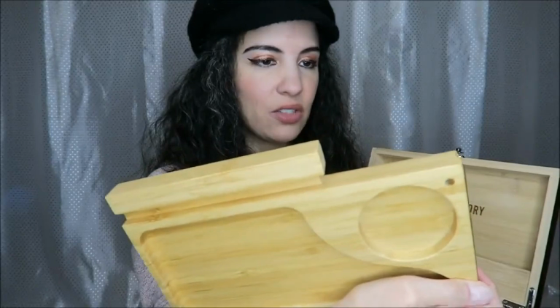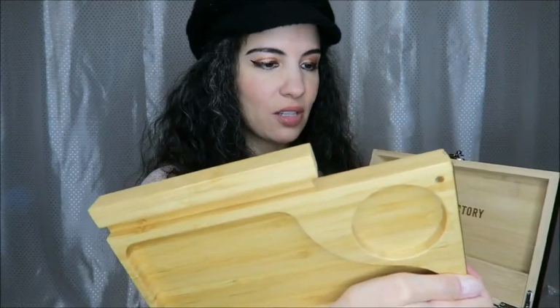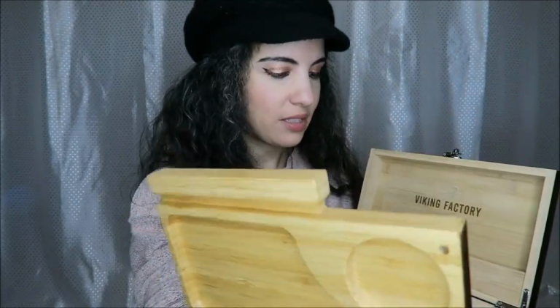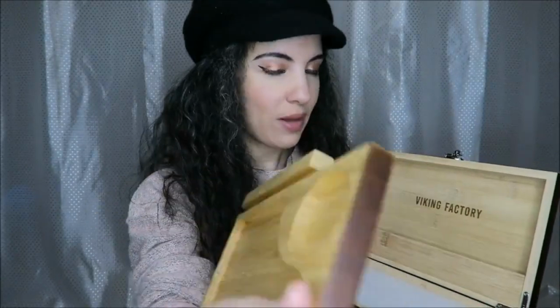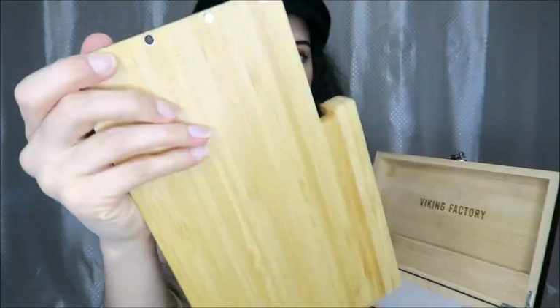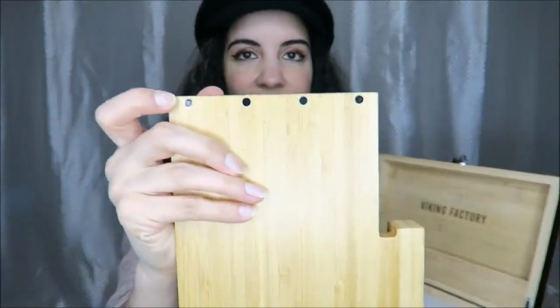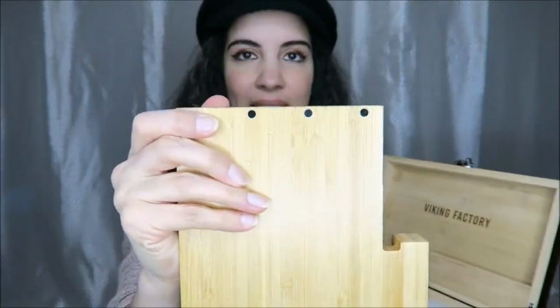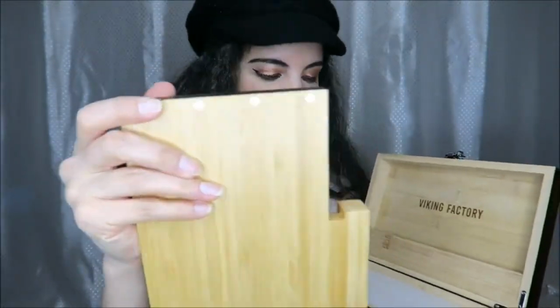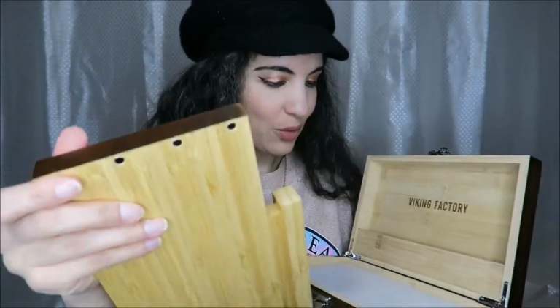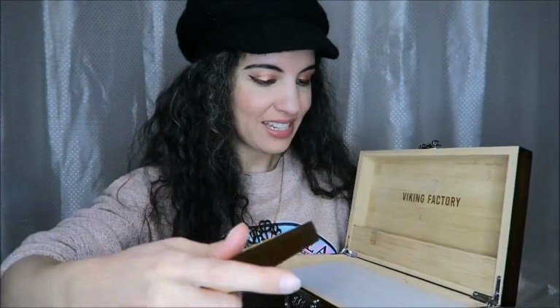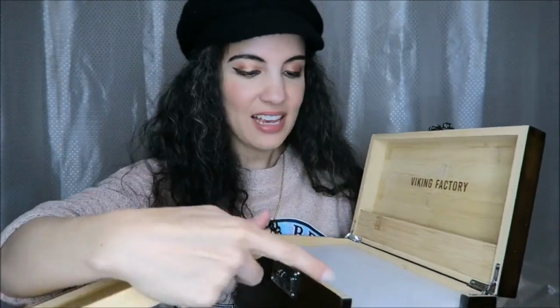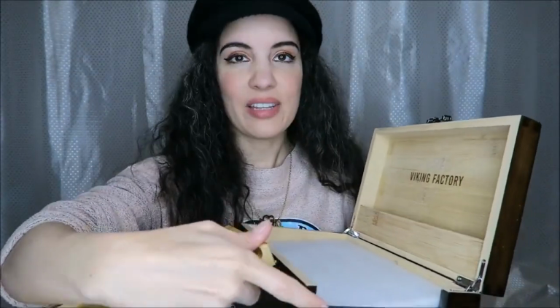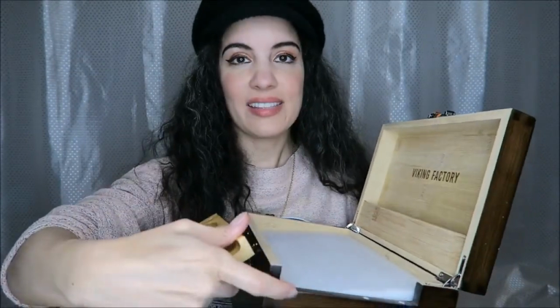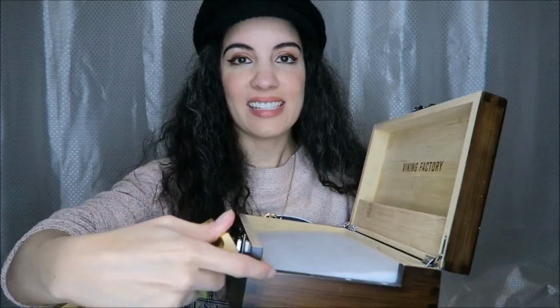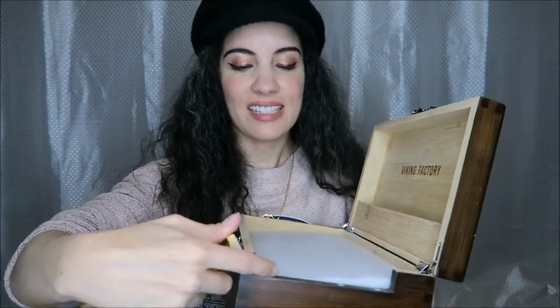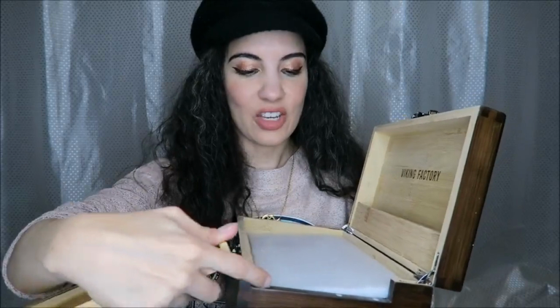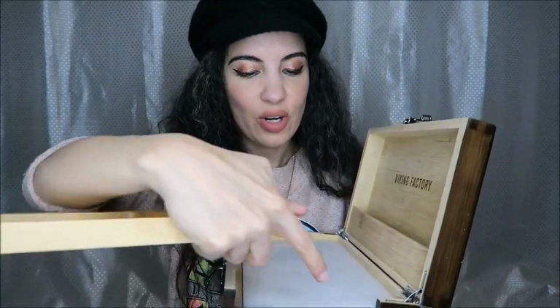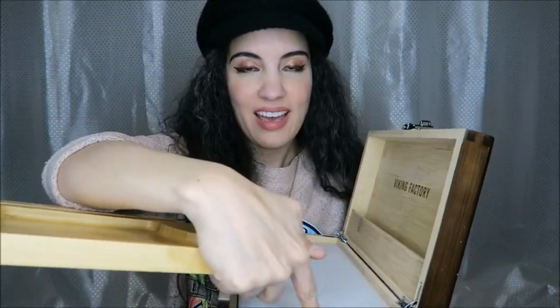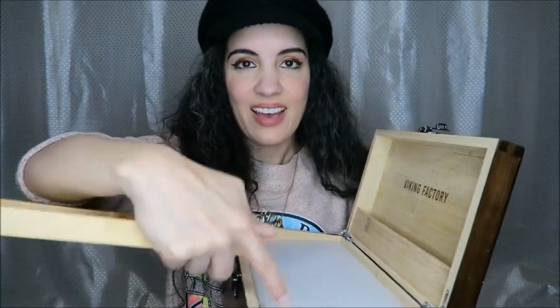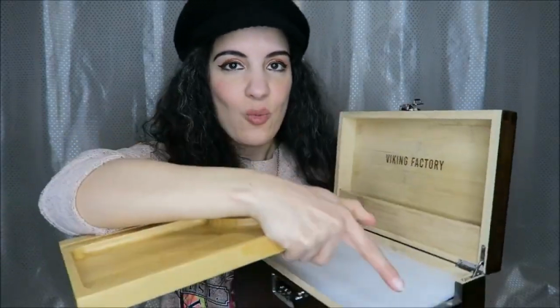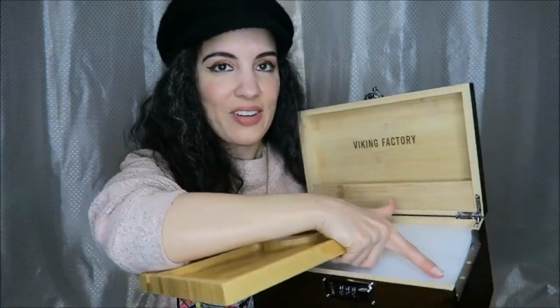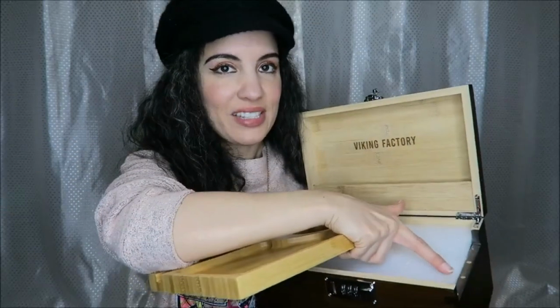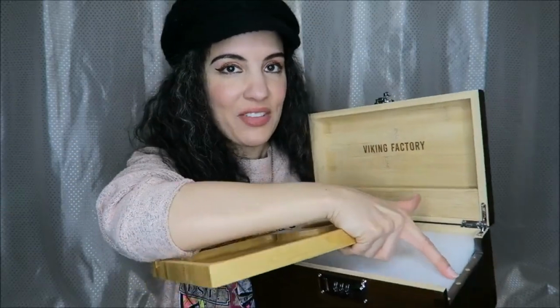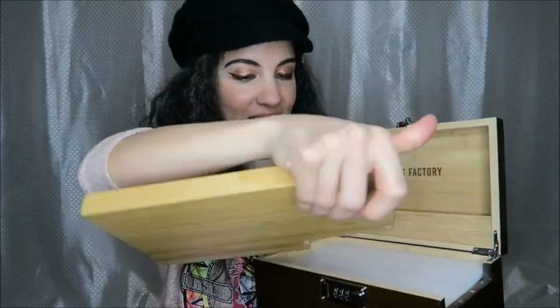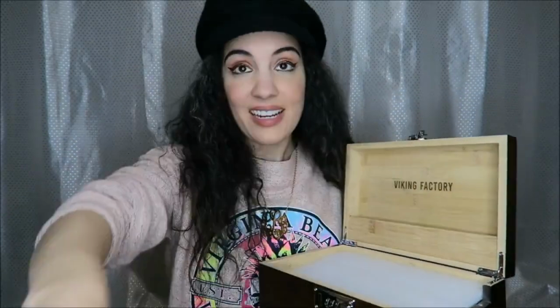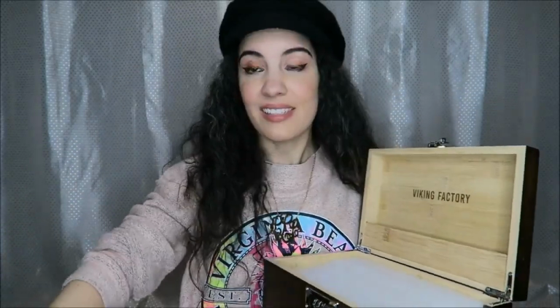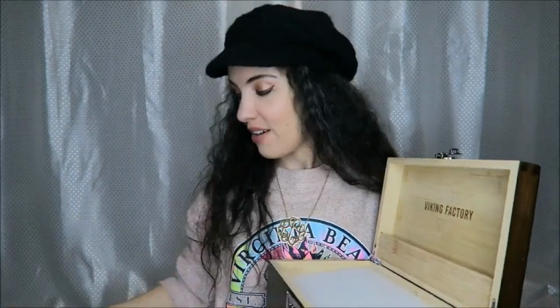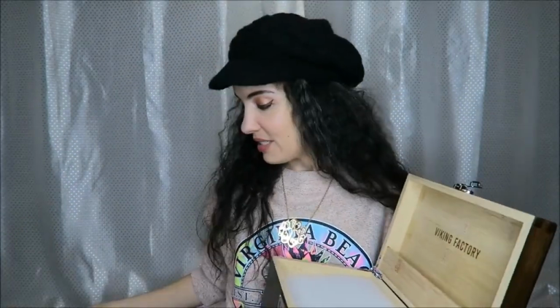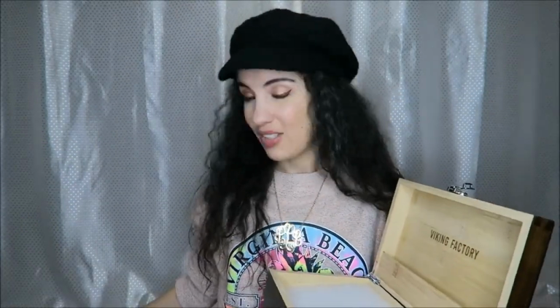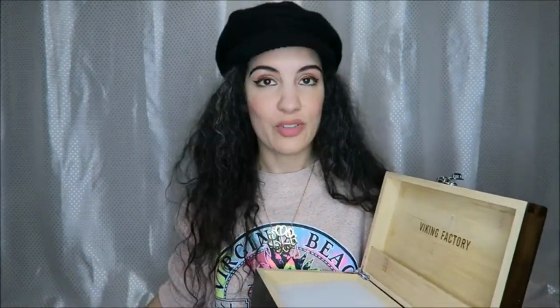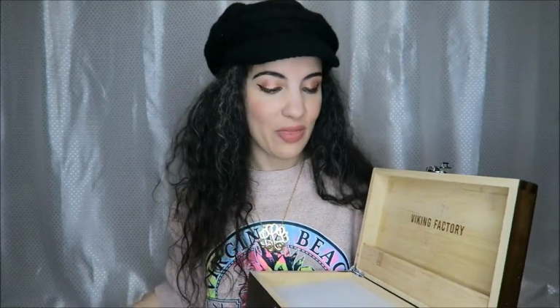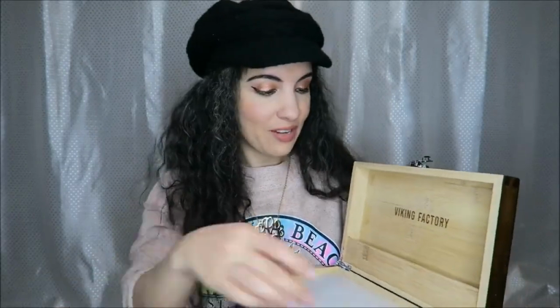Everything is just so well done, and we have magnets here on the end so that it stays nice and secure. Right here you can see the other magnets. Every little detail seems to have been thought of.